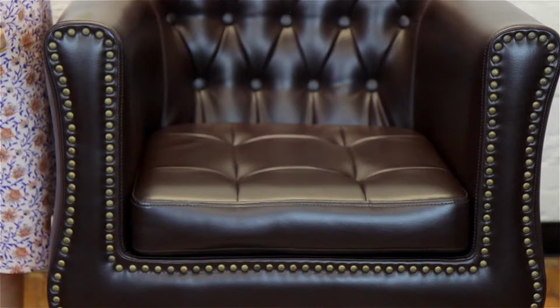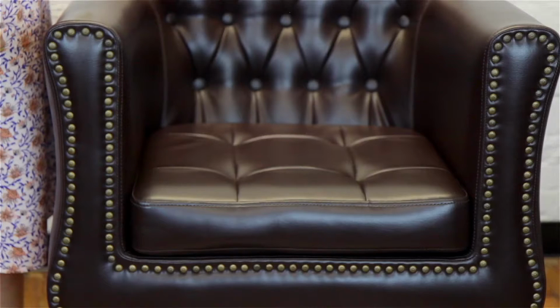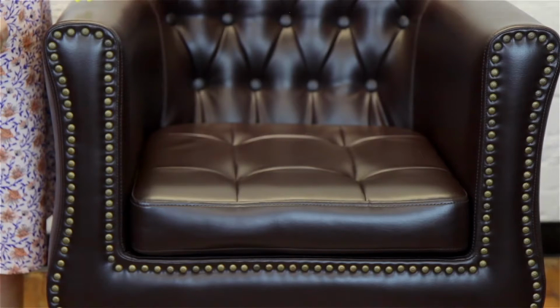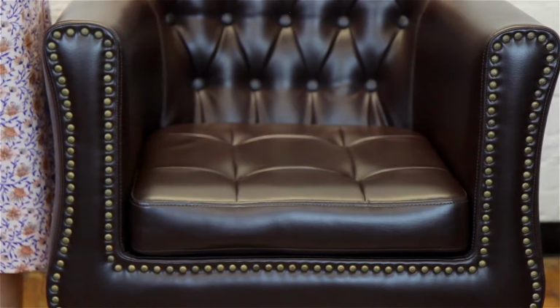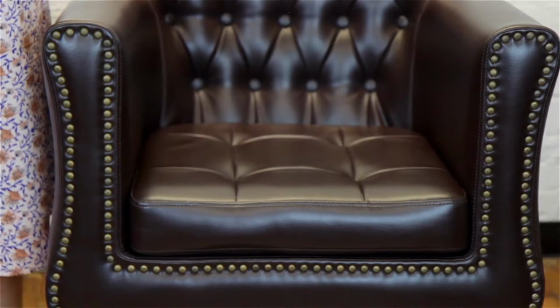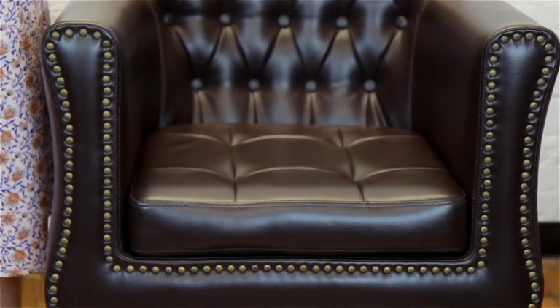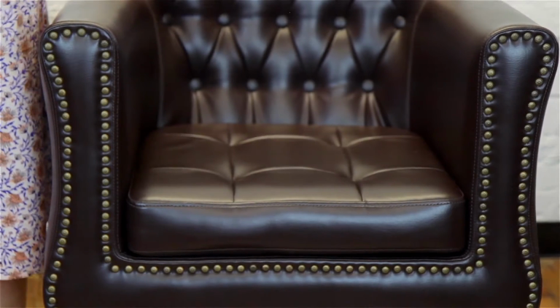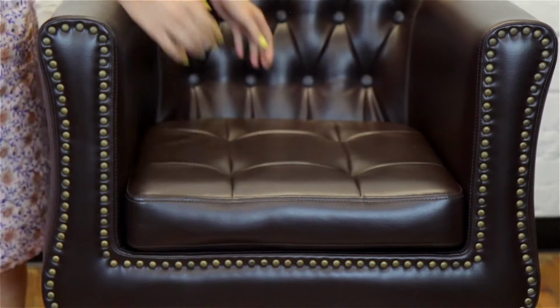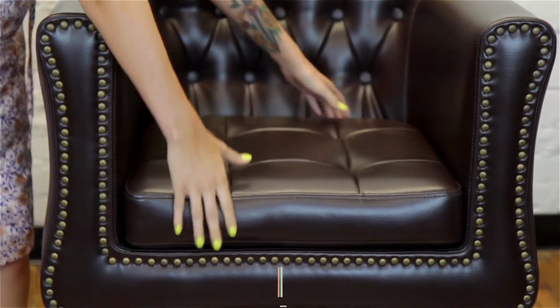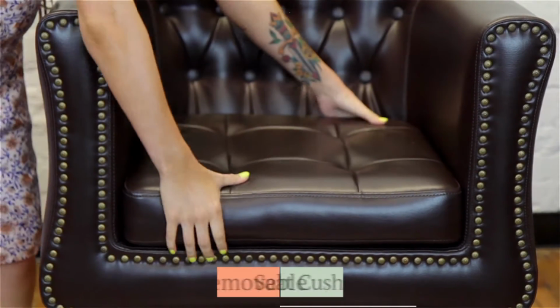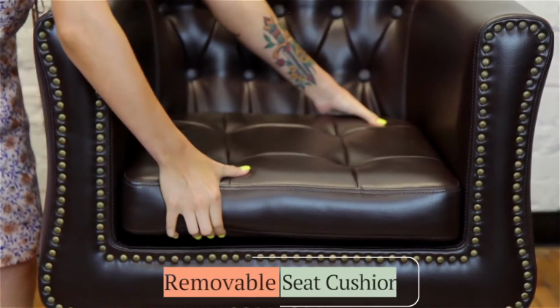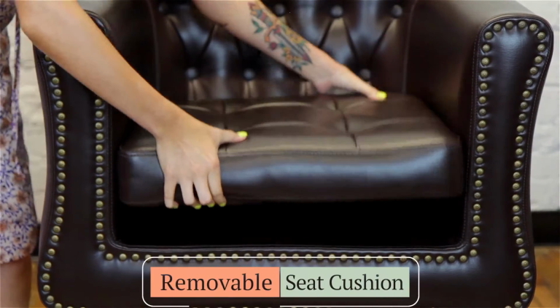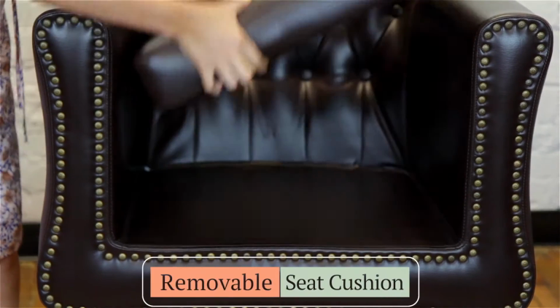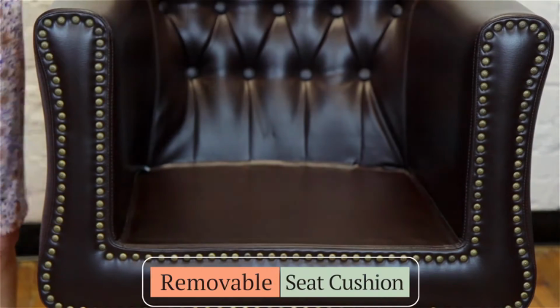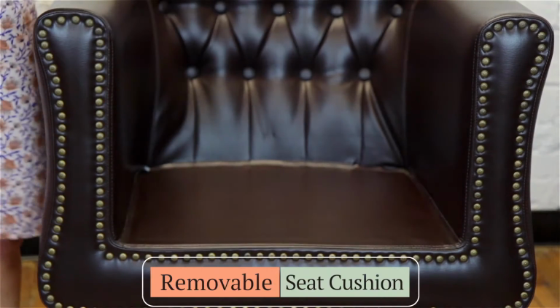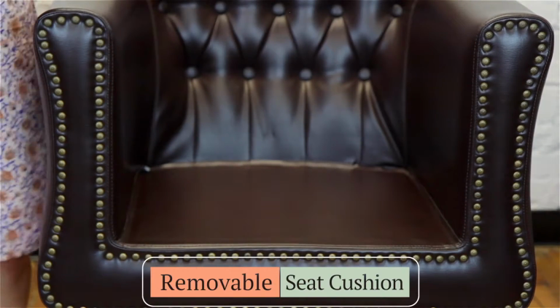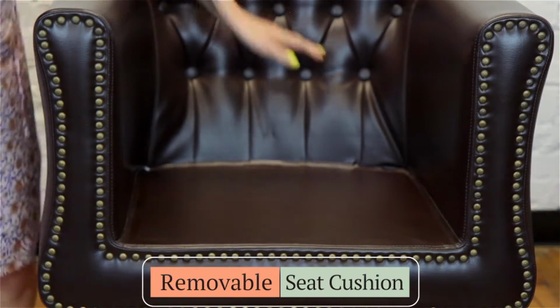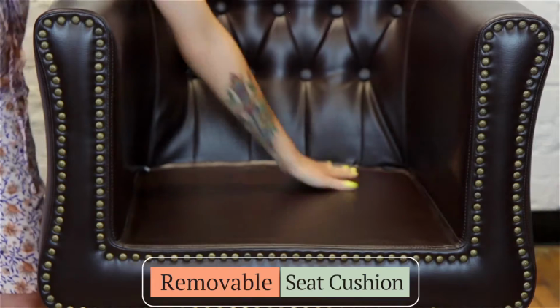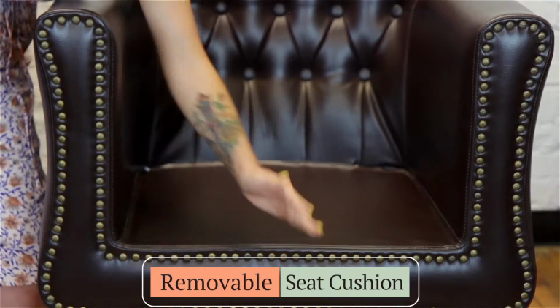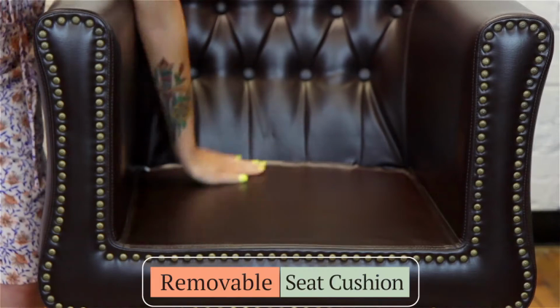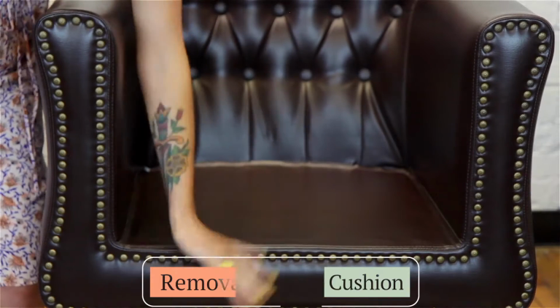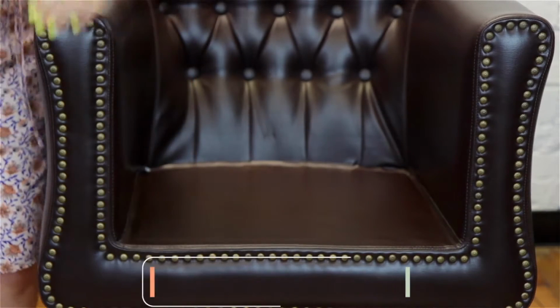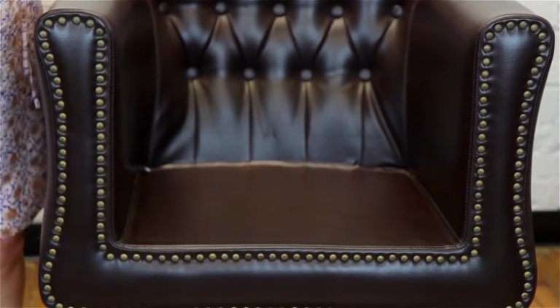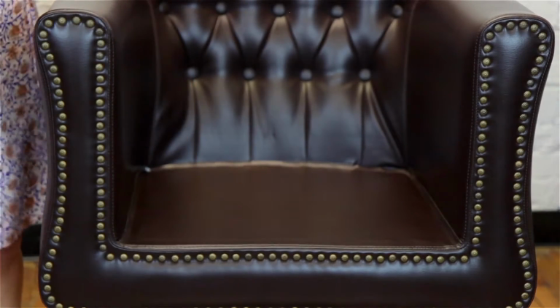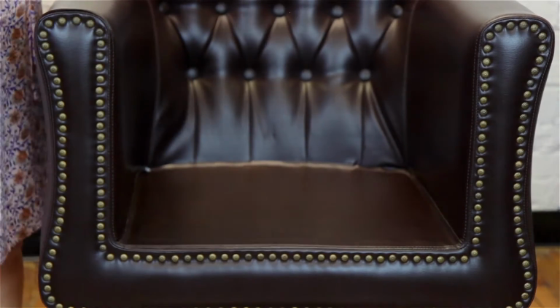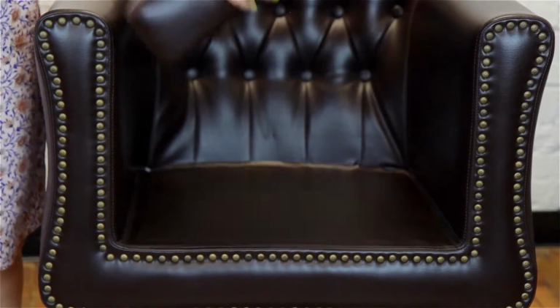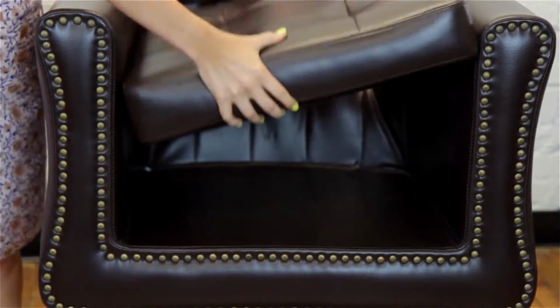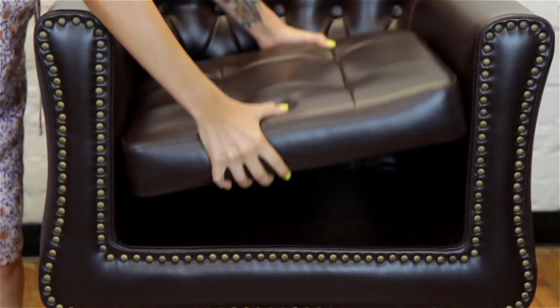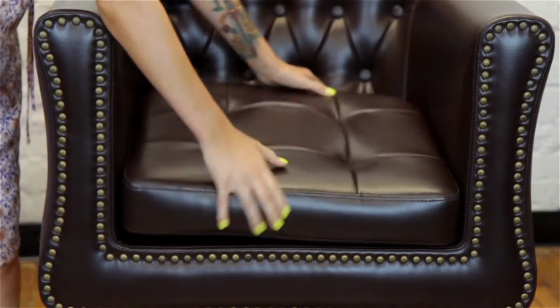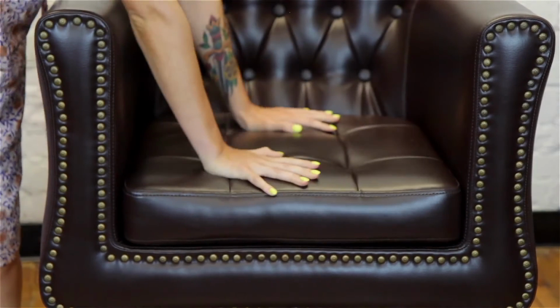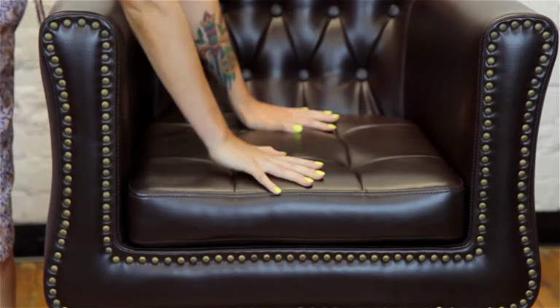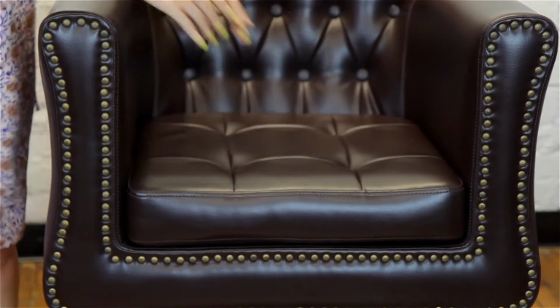Another great feature of the James Styling Chair is that the seat cushion is removable. This allows for quick and easy cleanup of those annoying little hairs that could fall between the chair cushions.